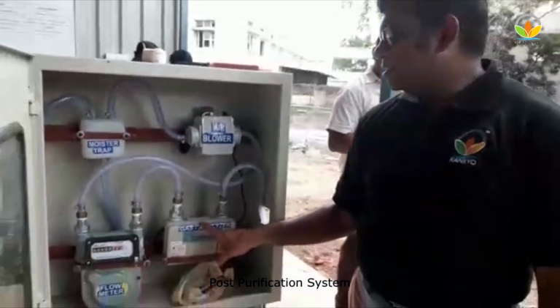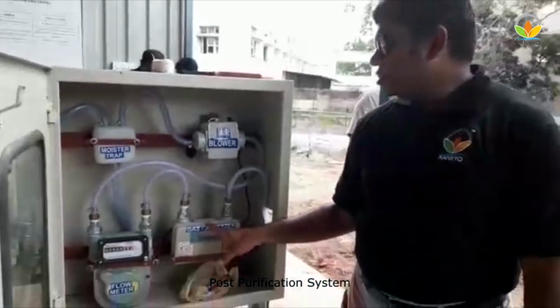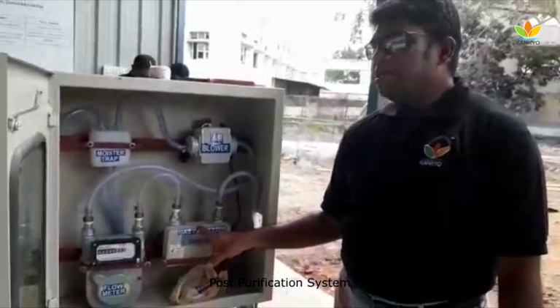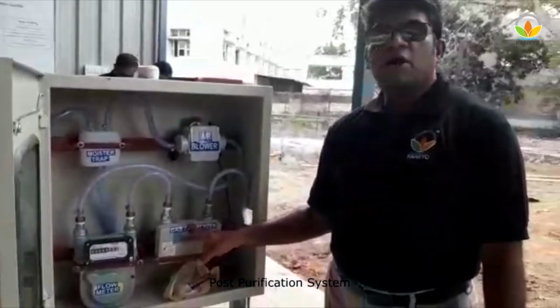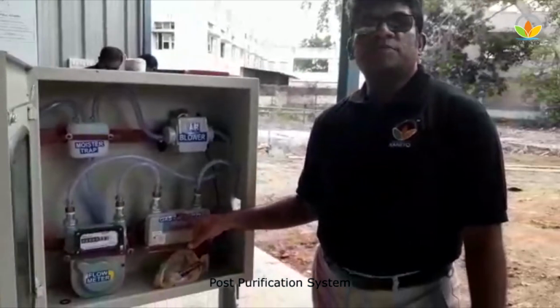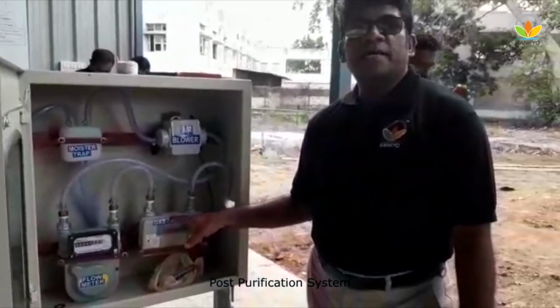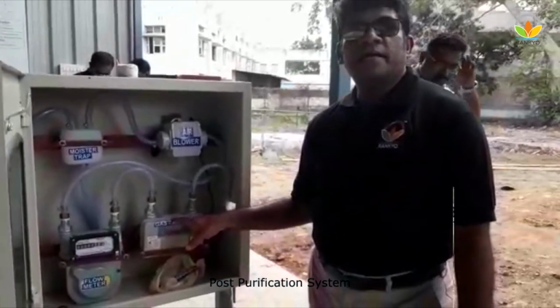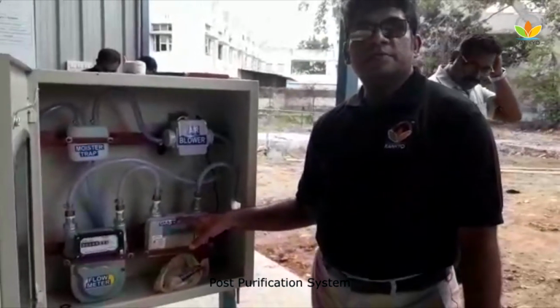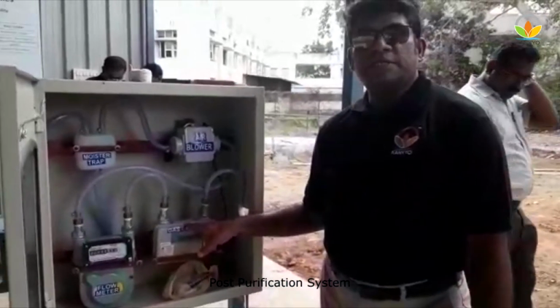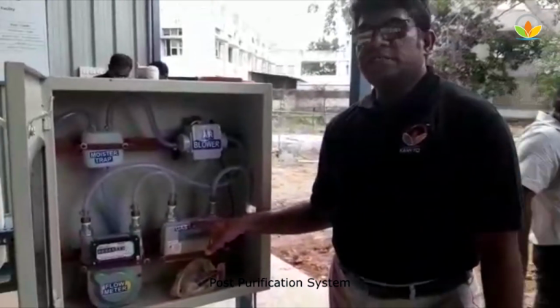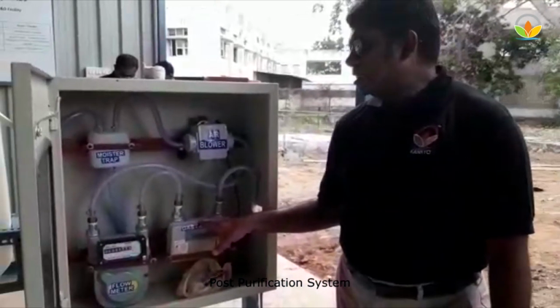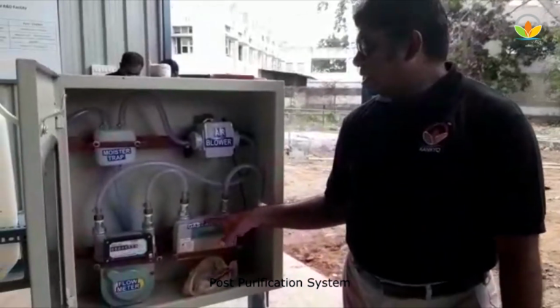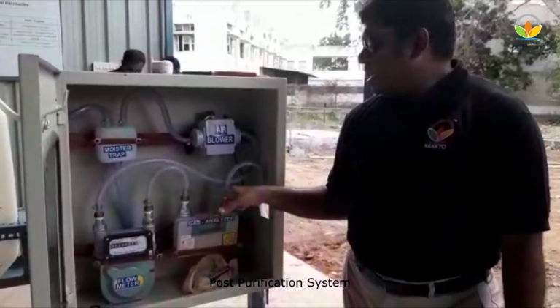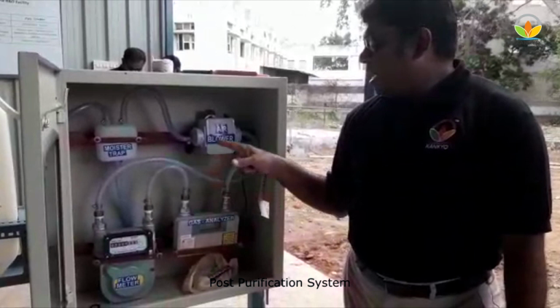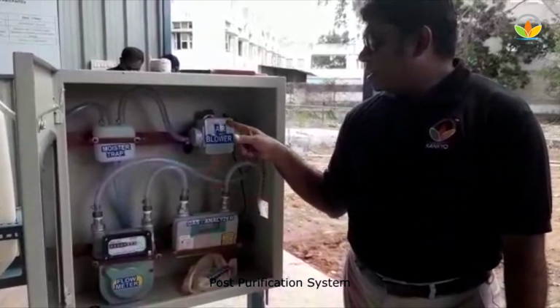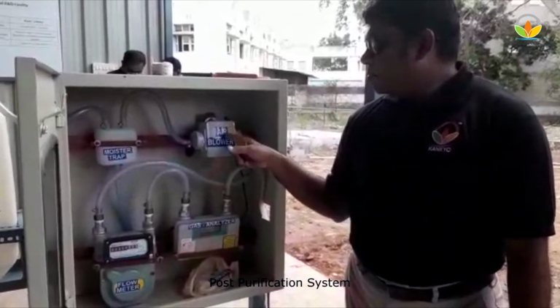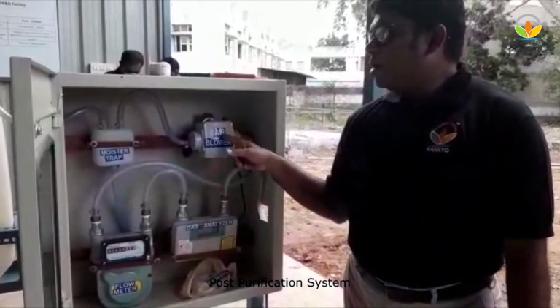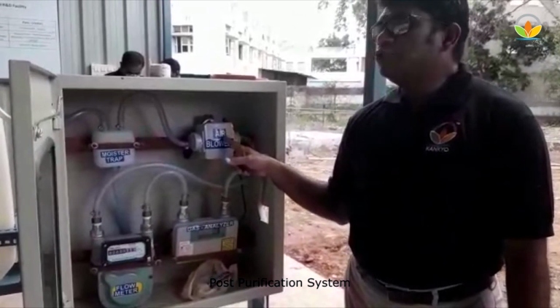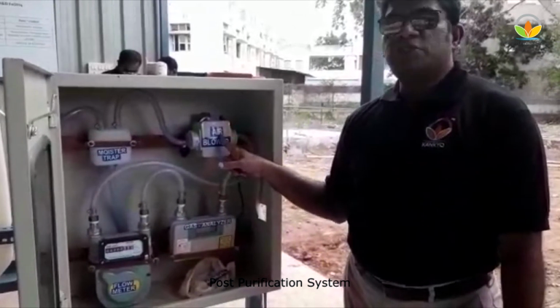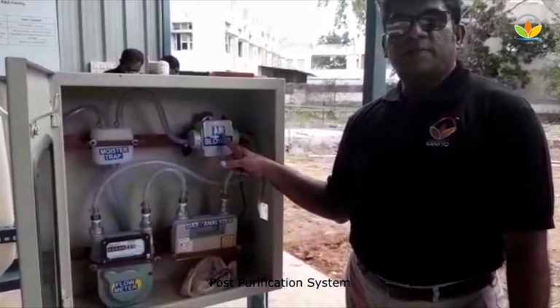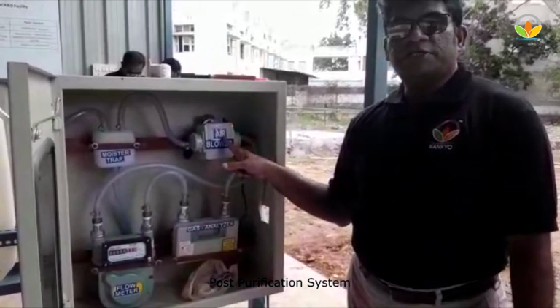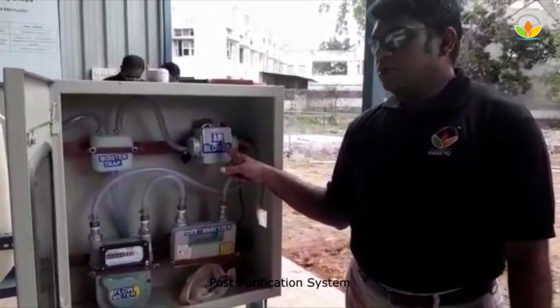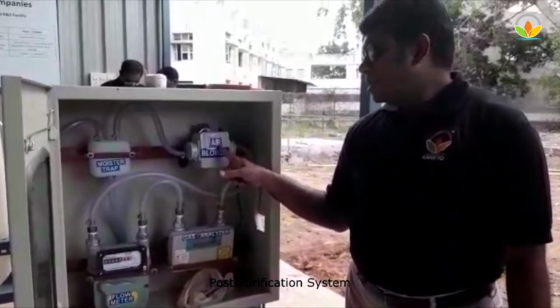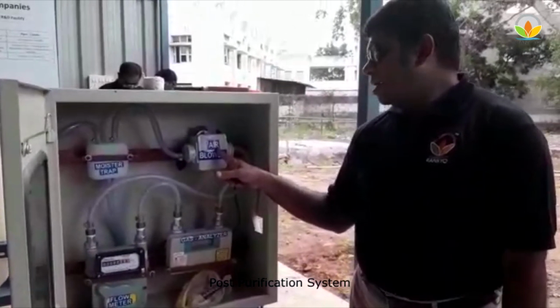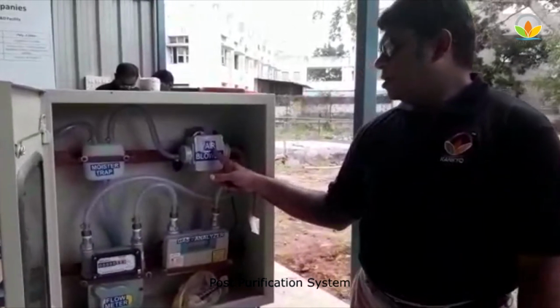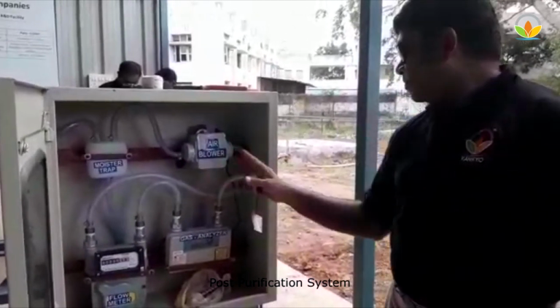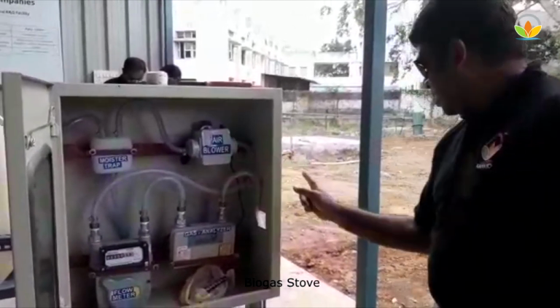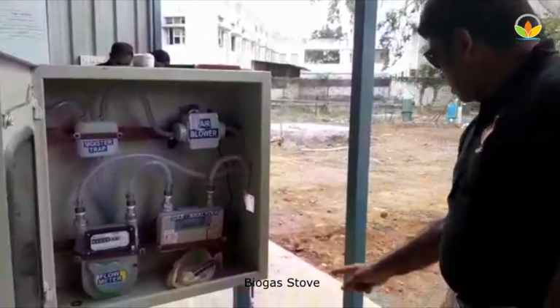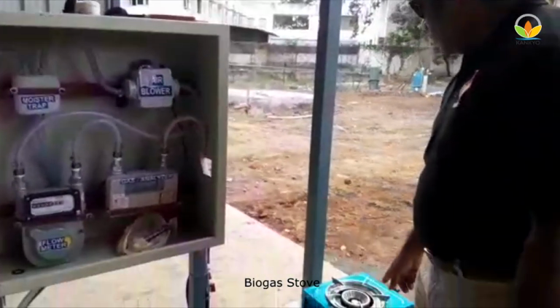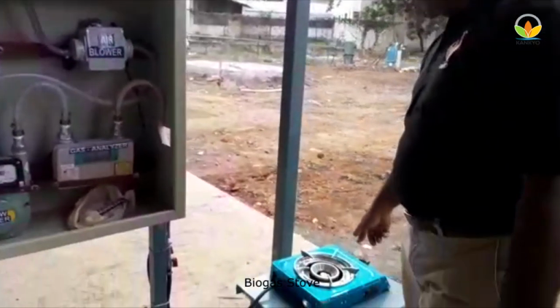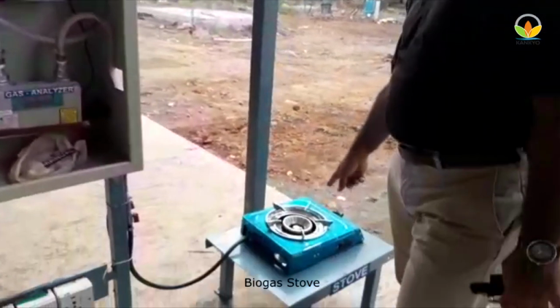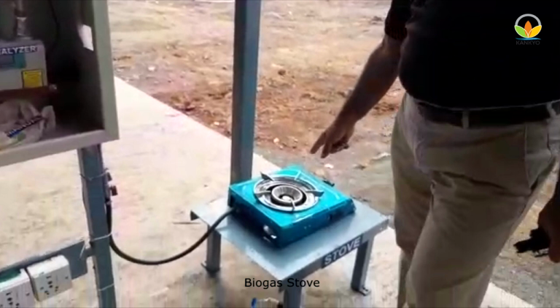So you can see how much methane is present in this gas. And an air blower to boost up the pressure, and then it is given to the stove here.